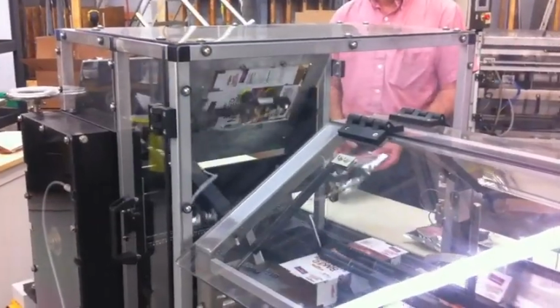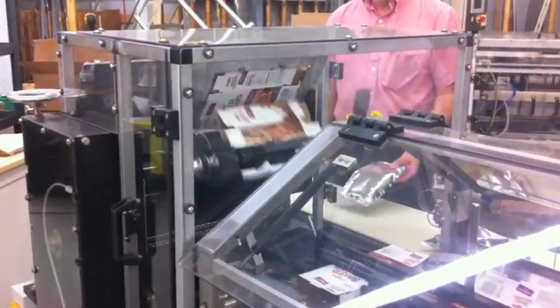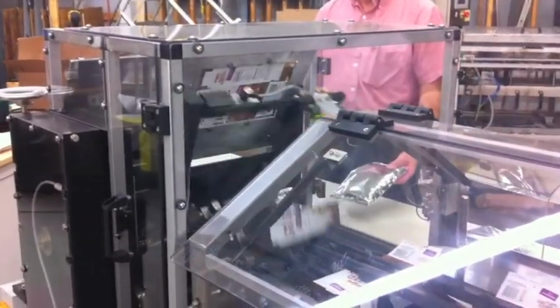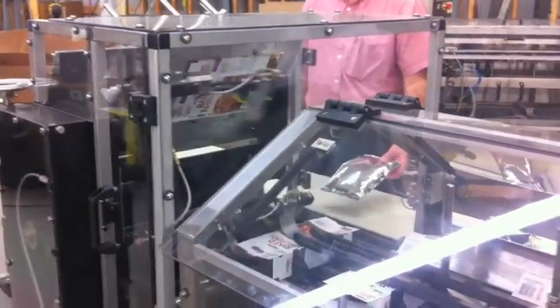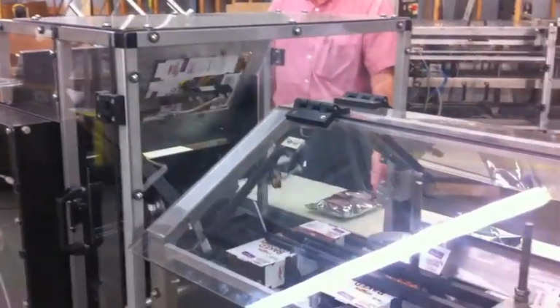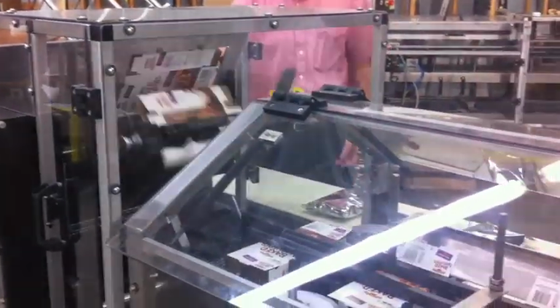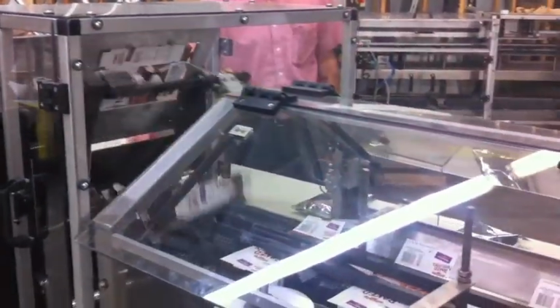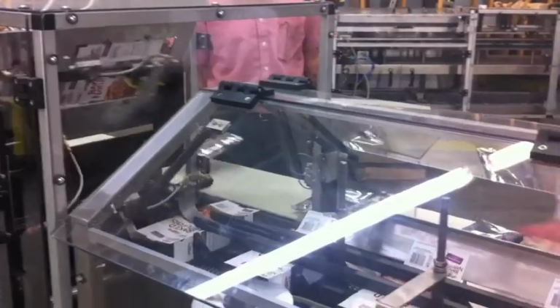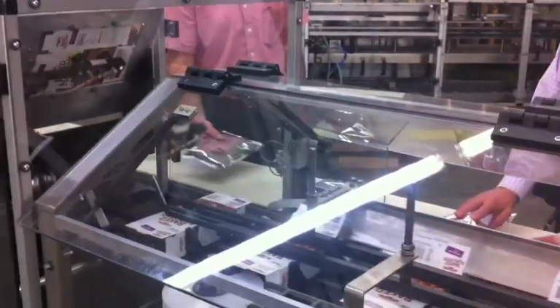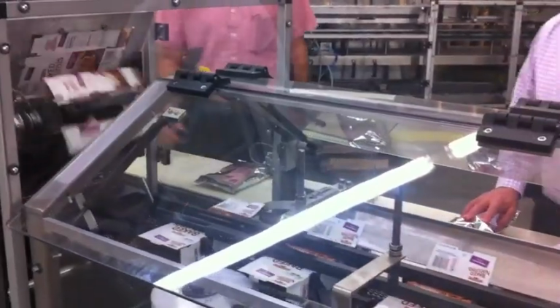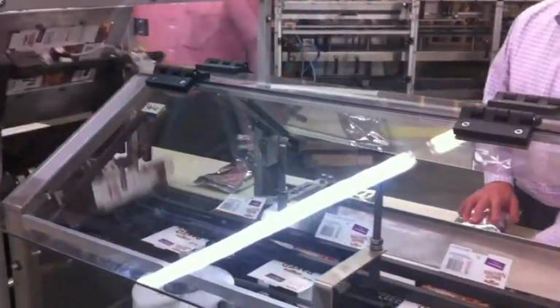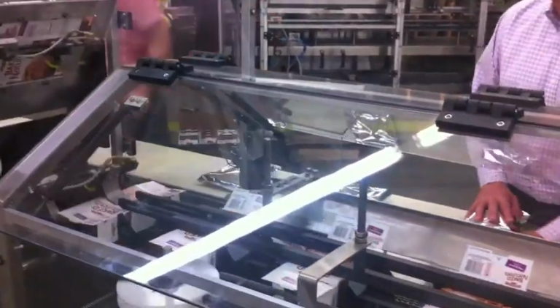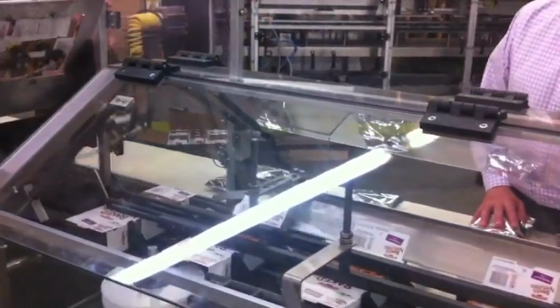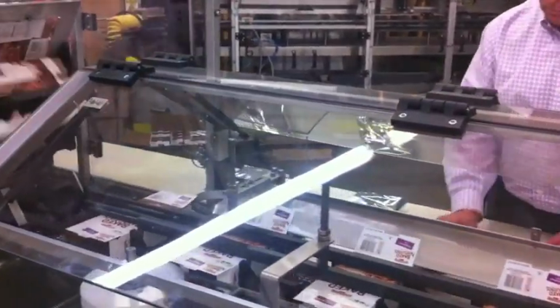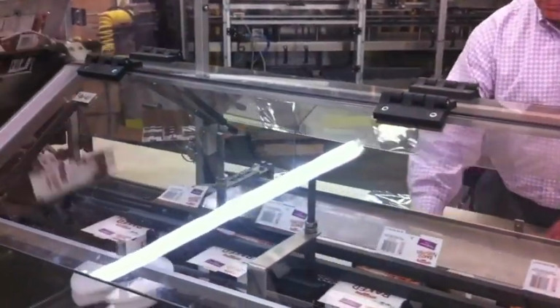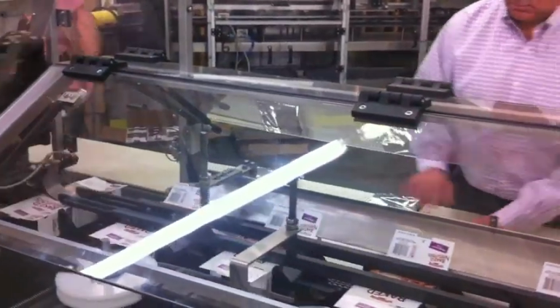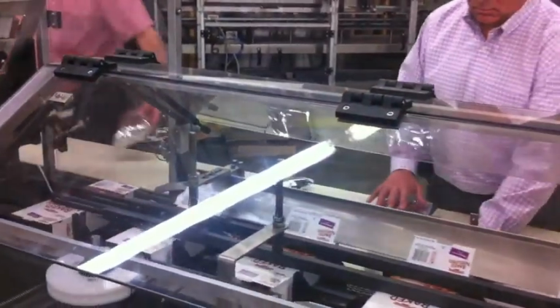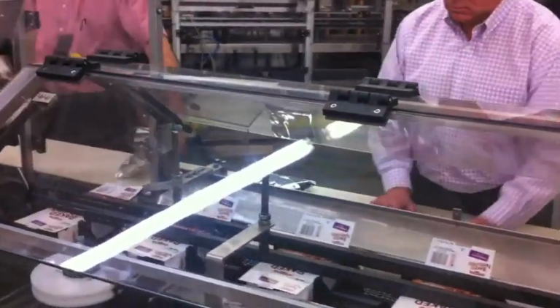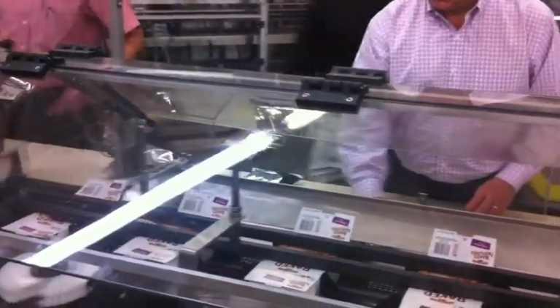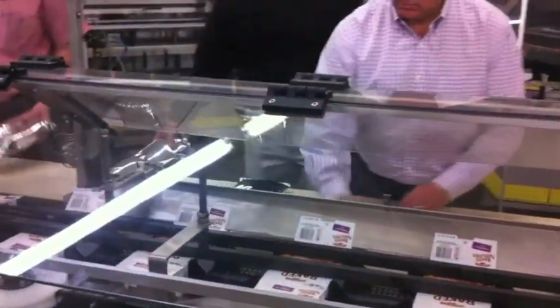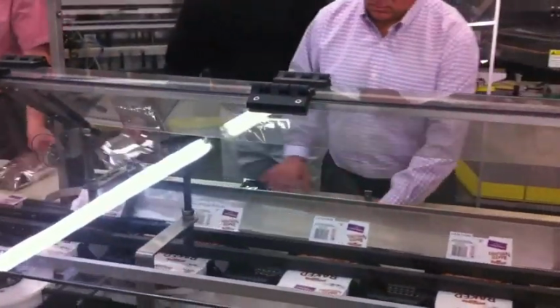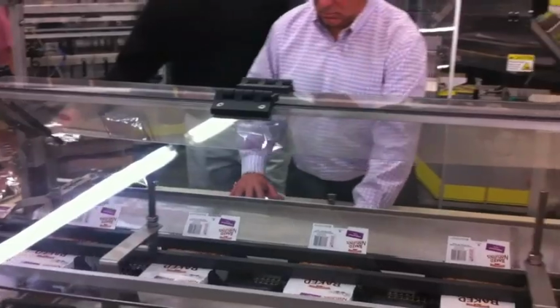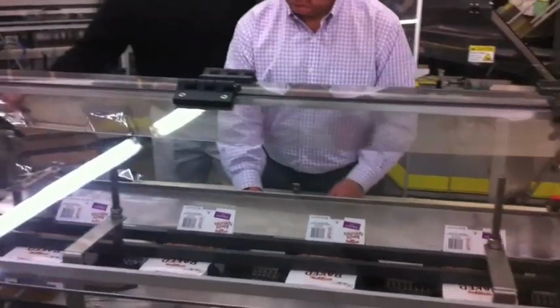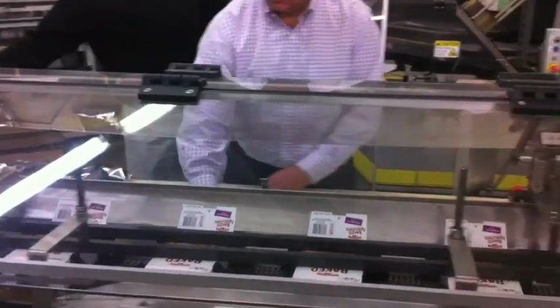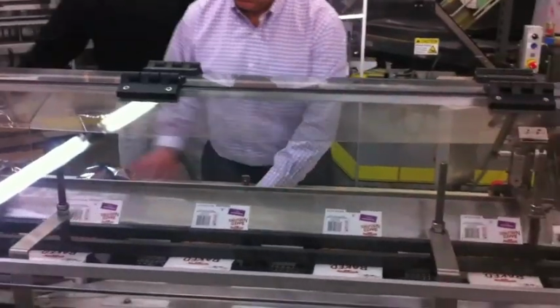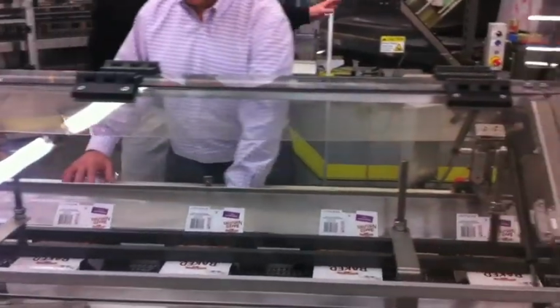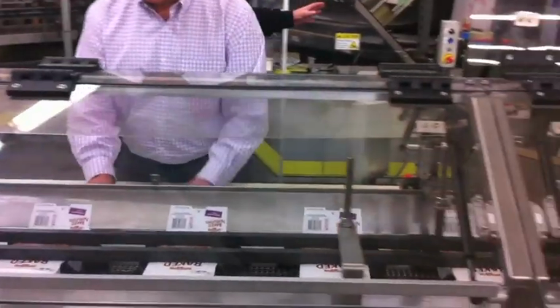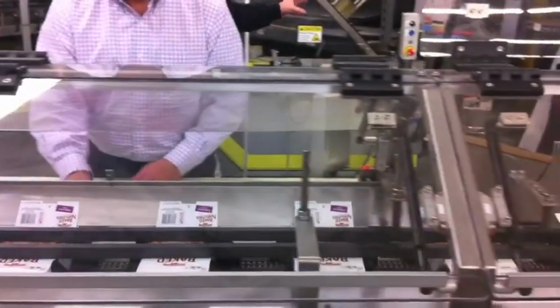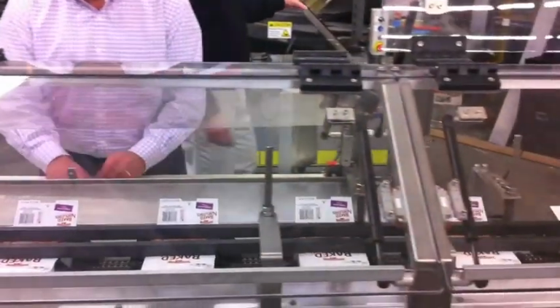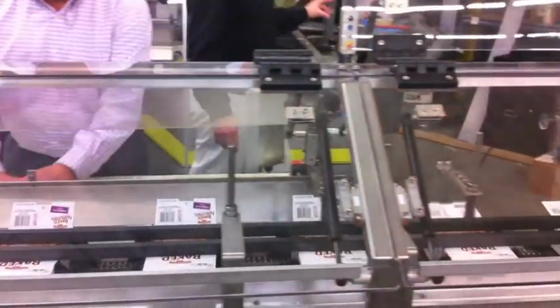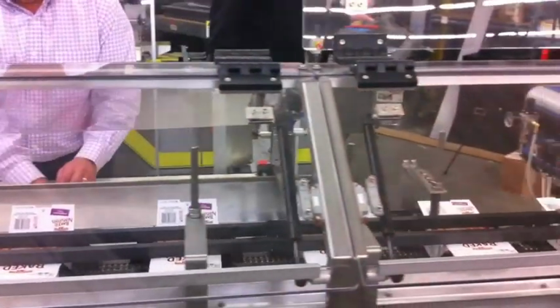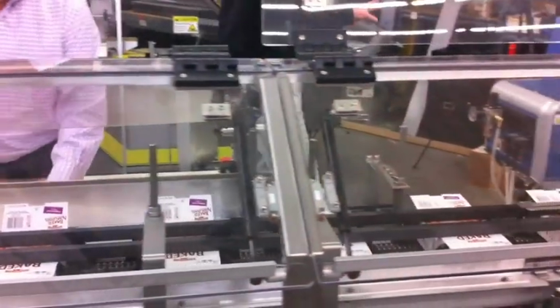Here, we see a dual-head rotary vacuum system, which erects the carton blanks from the magazine and places them down on a flighted chain where the leading and trailing flights guide the carton through the machine.